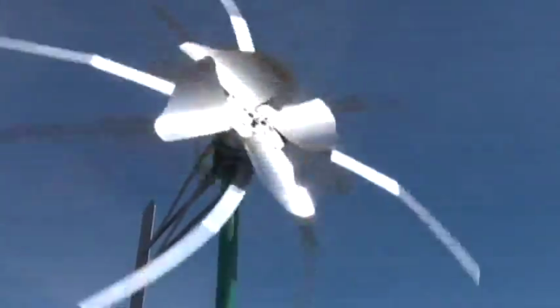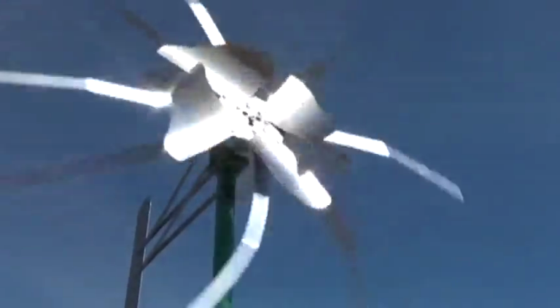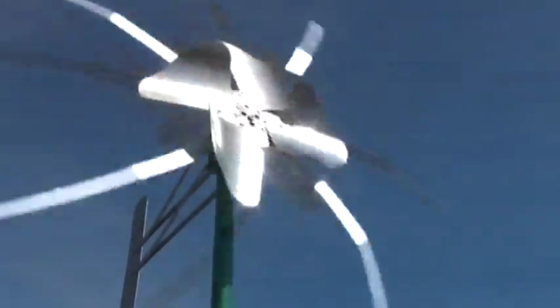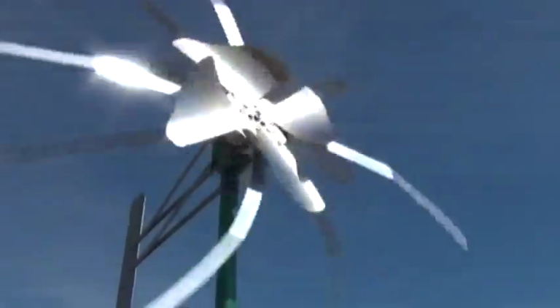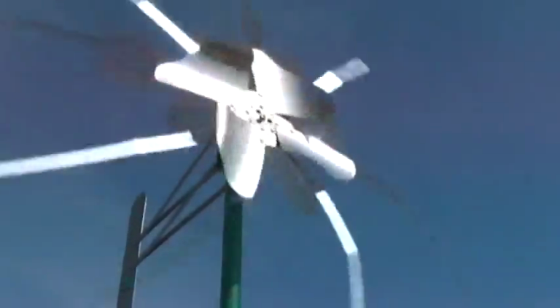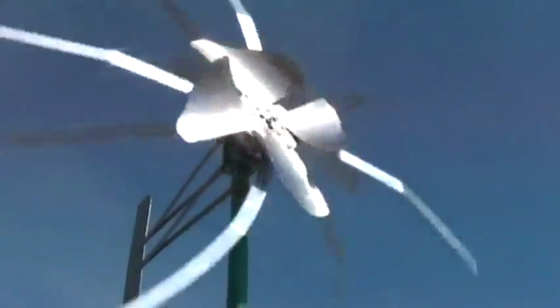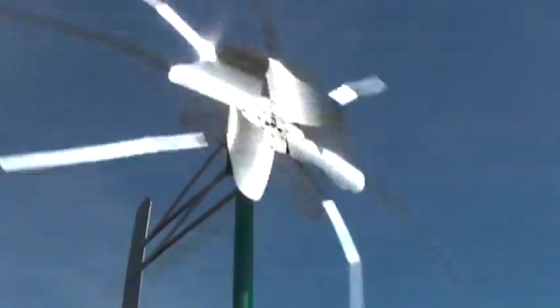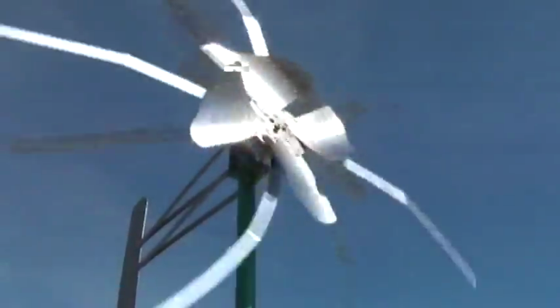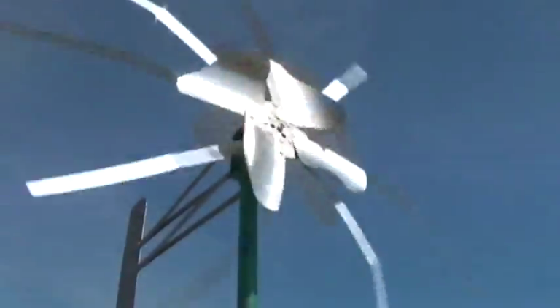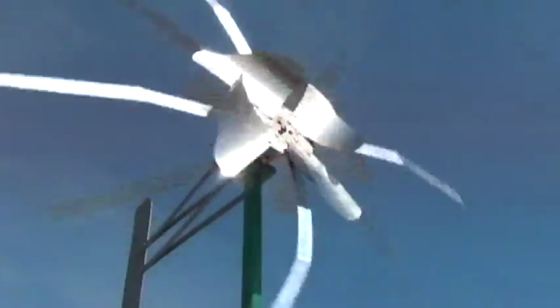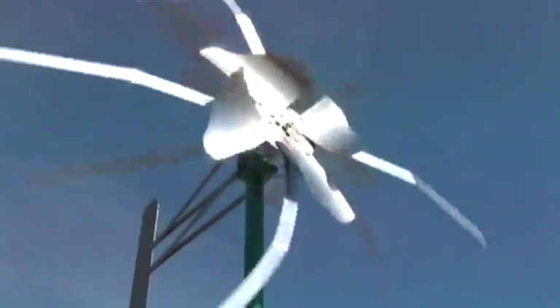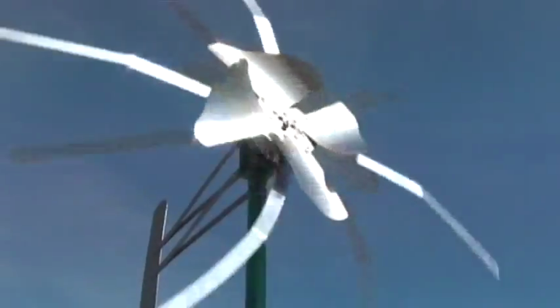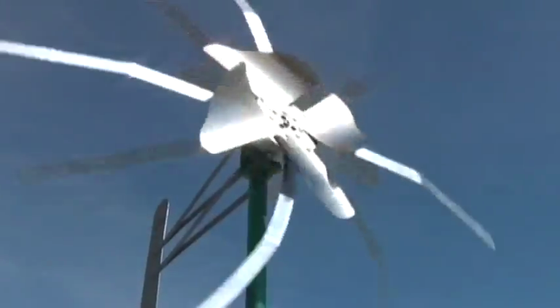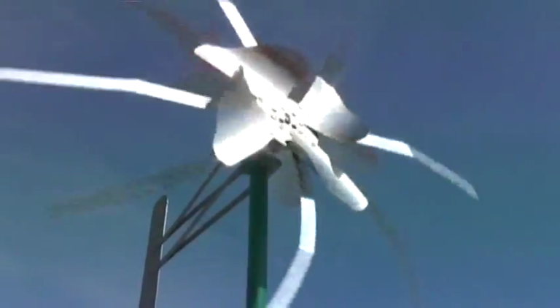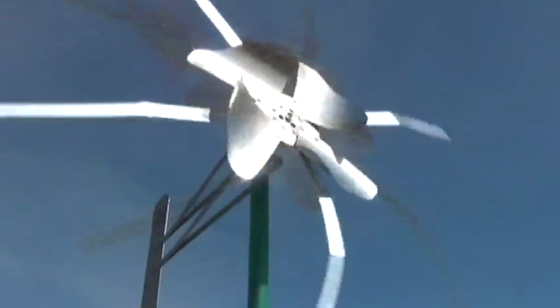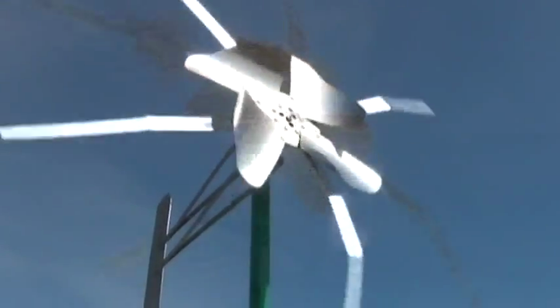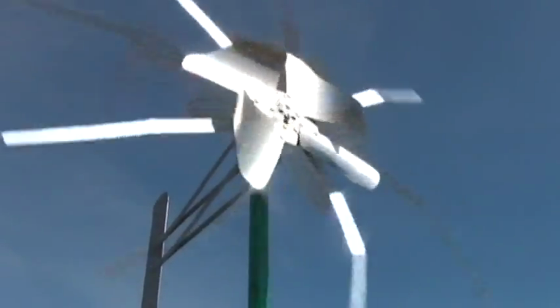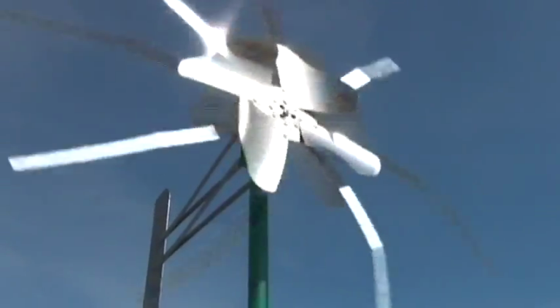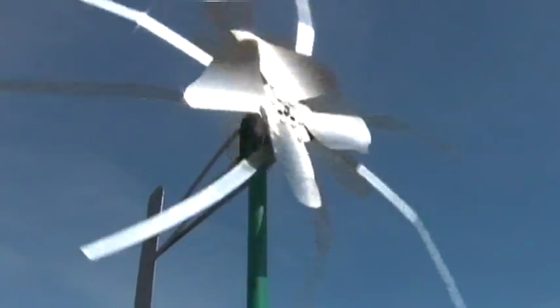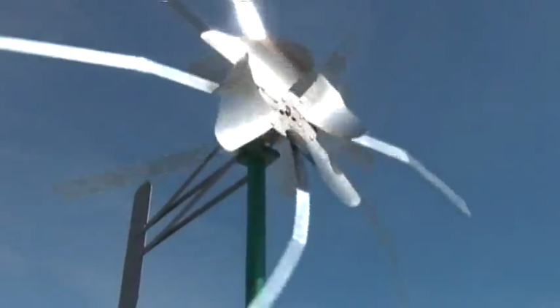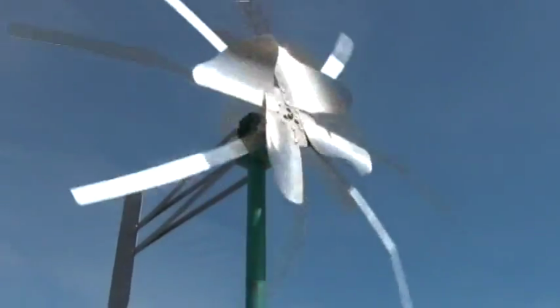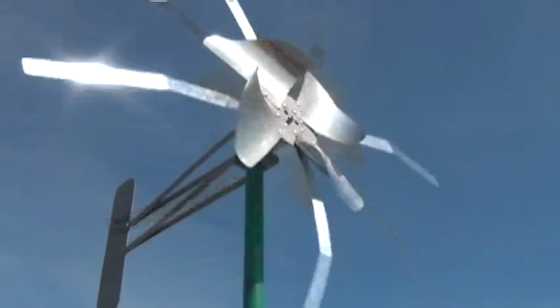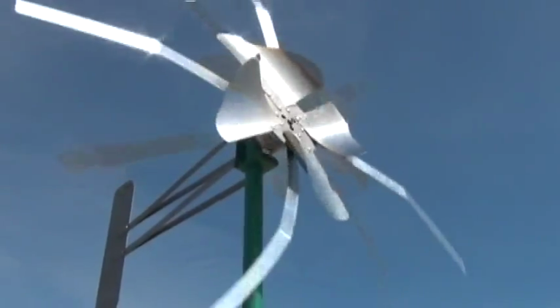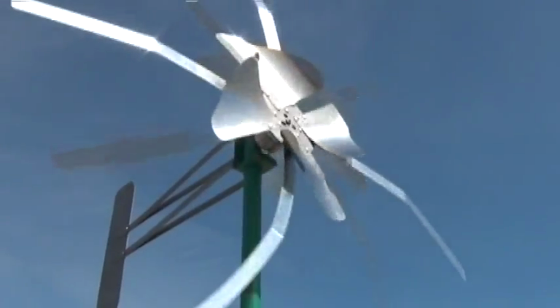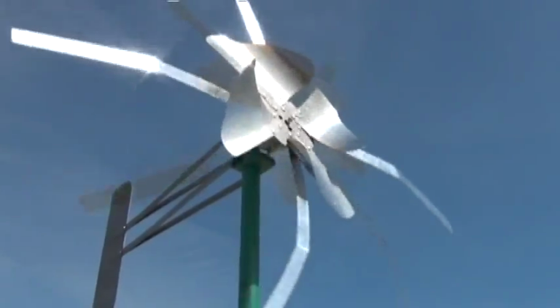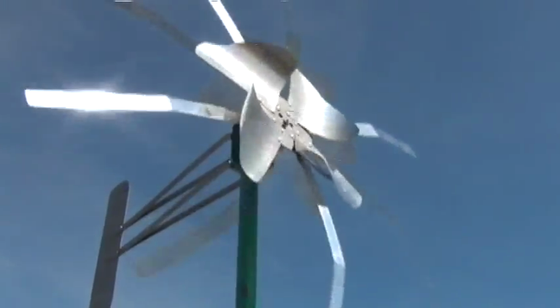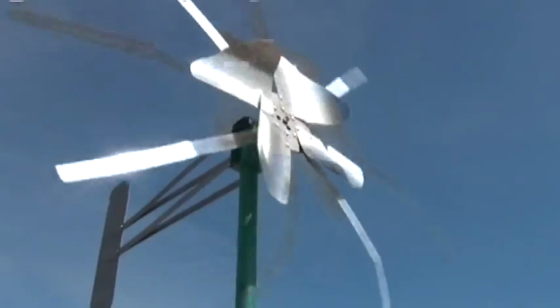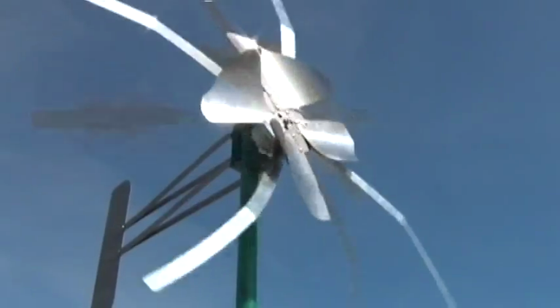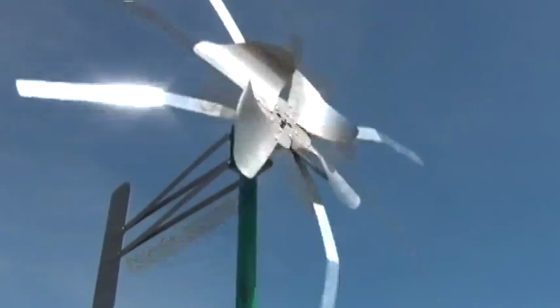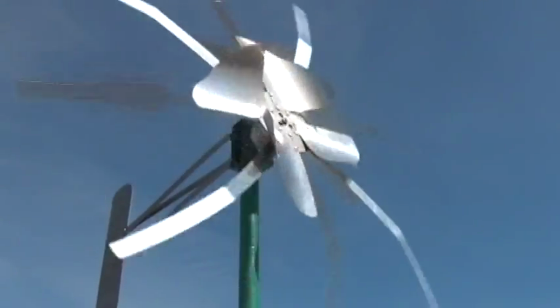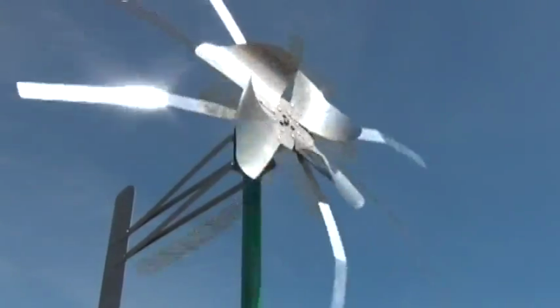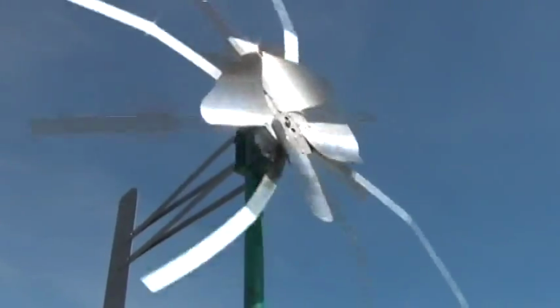The four-blade version is a little faster — it's a tiny bit noisier, but it's a little faster, which is interesting.